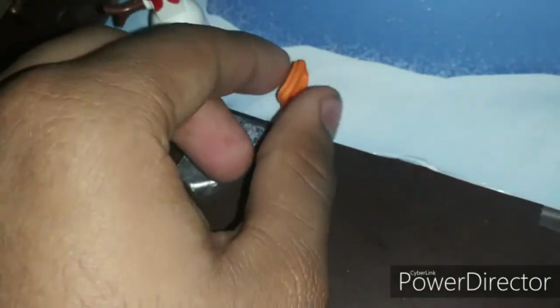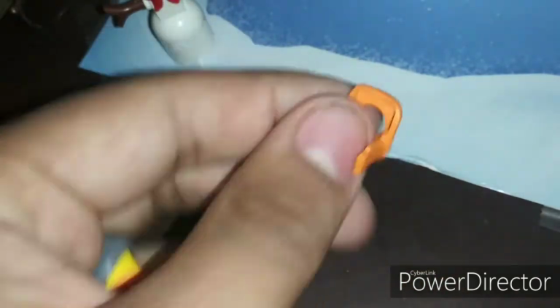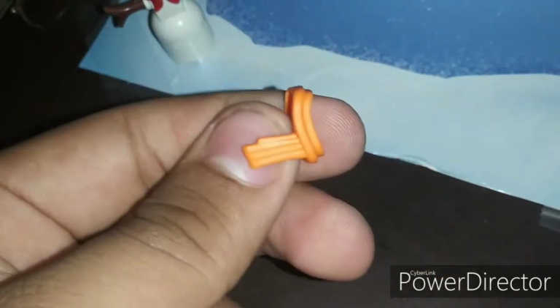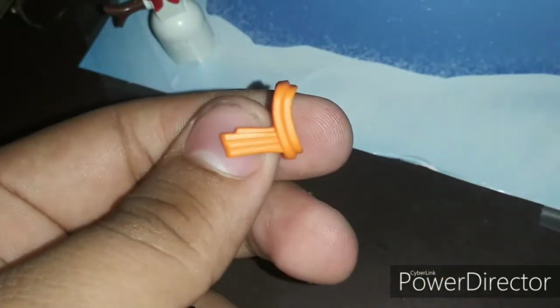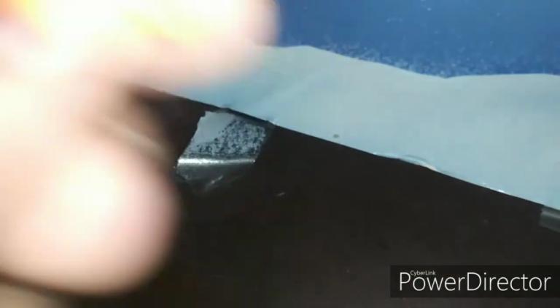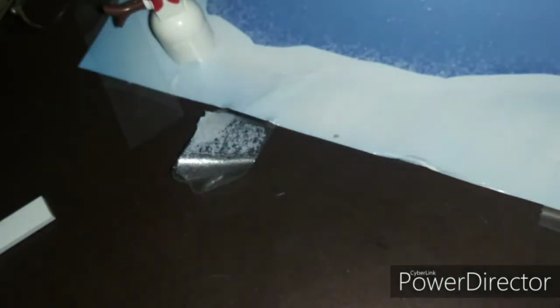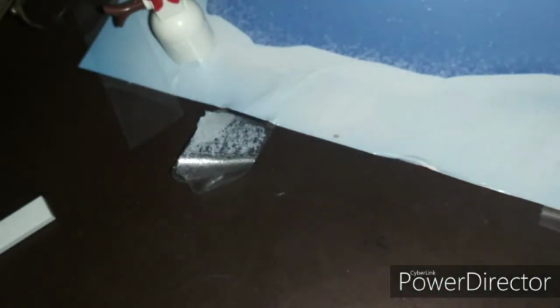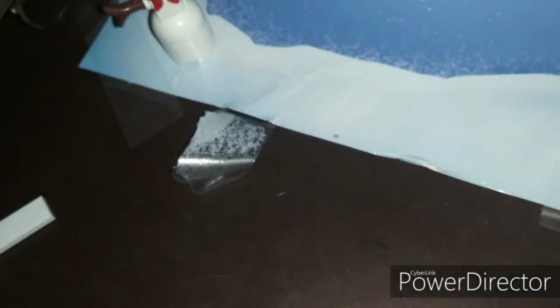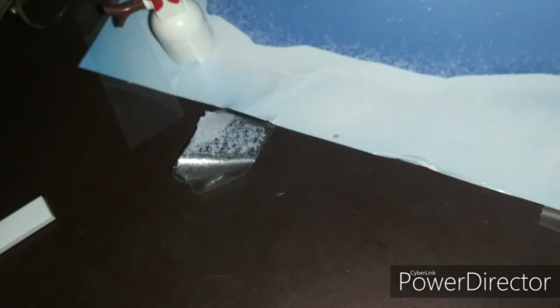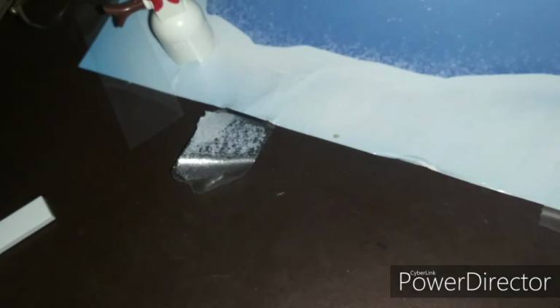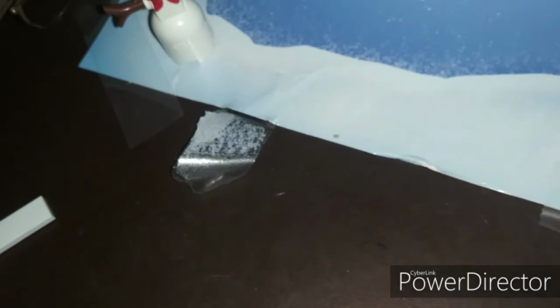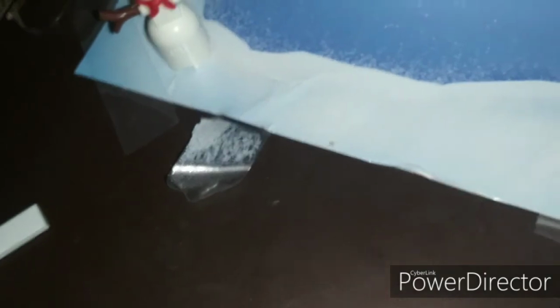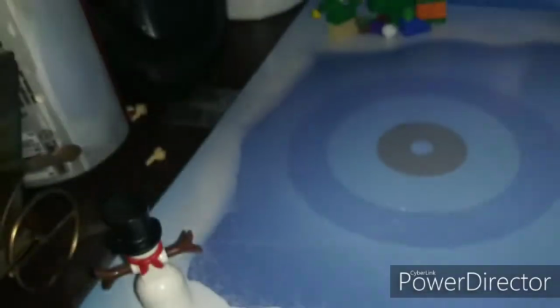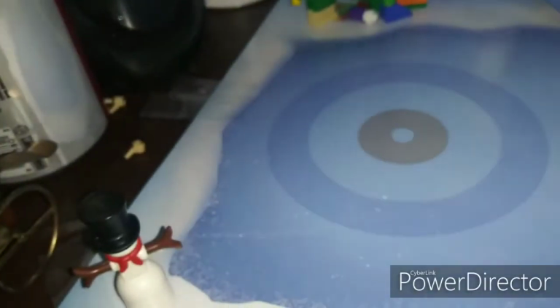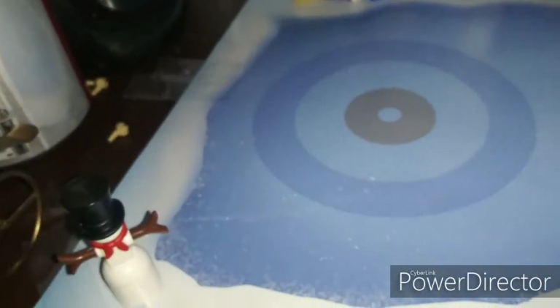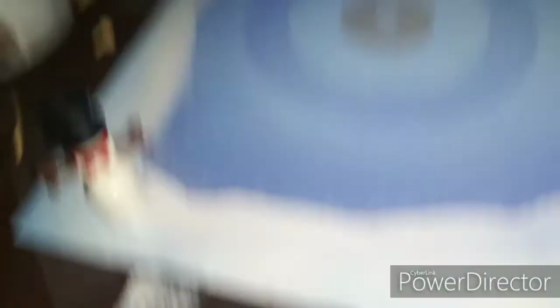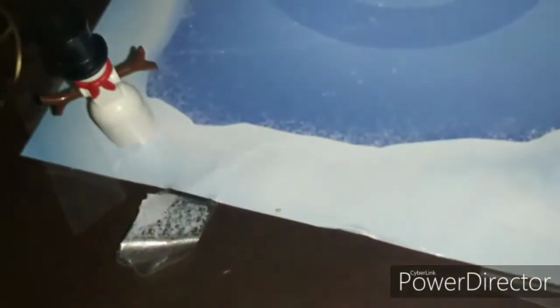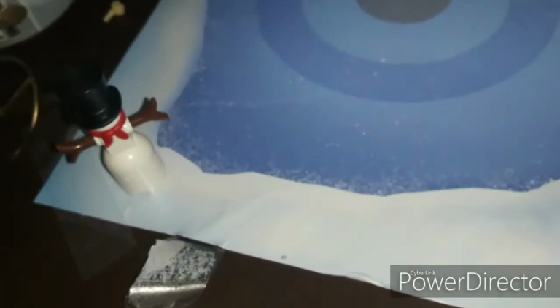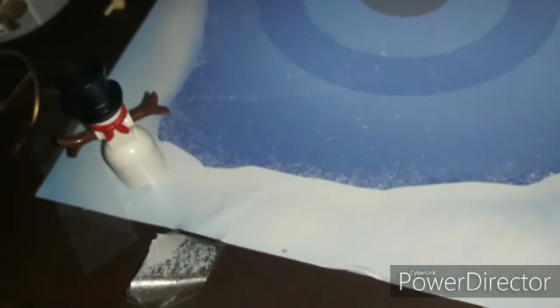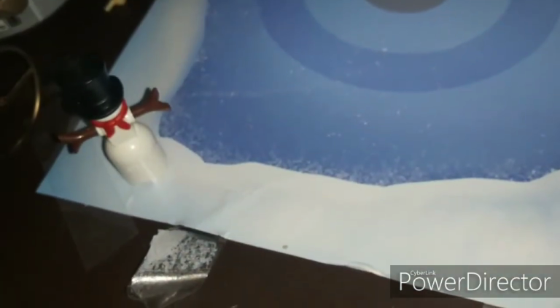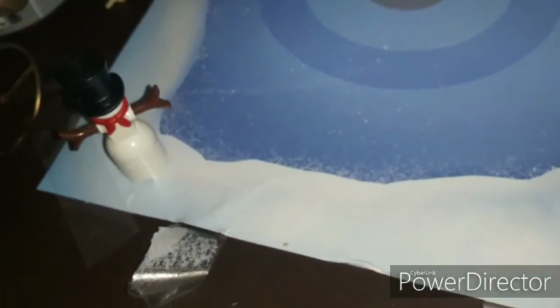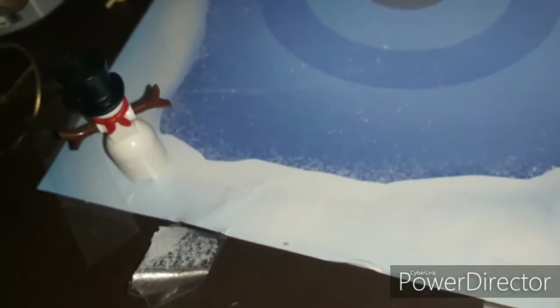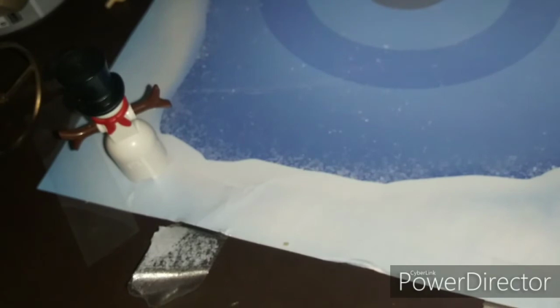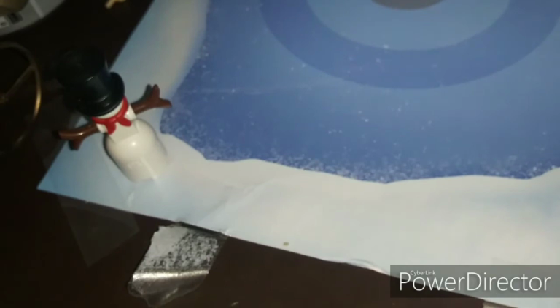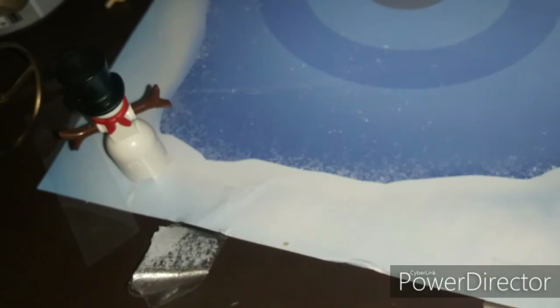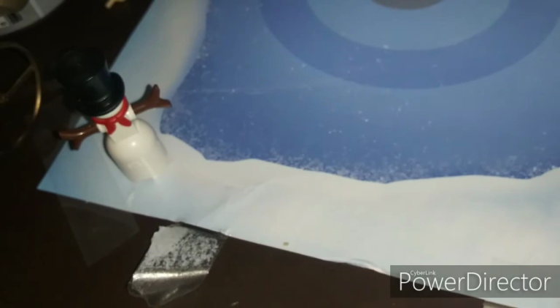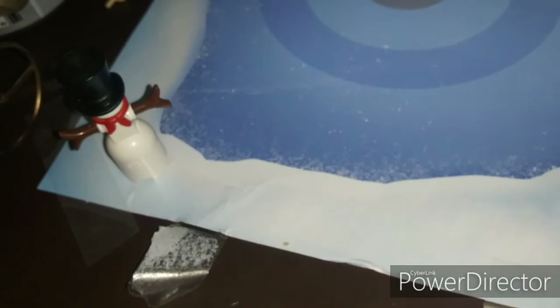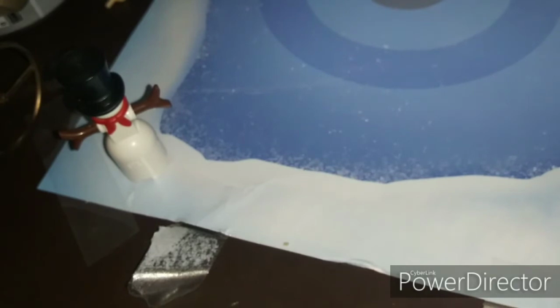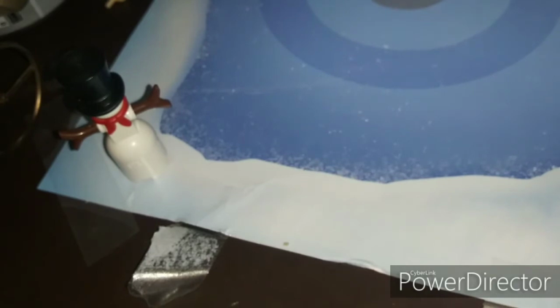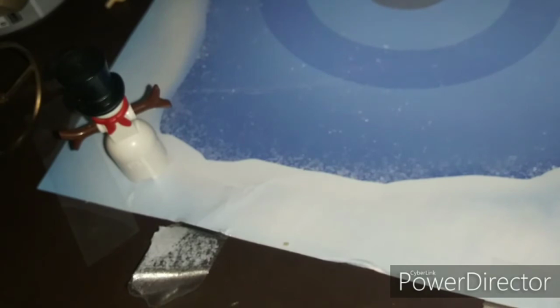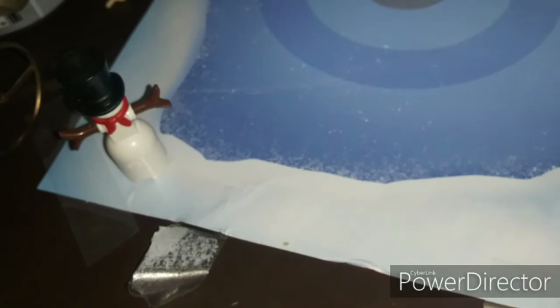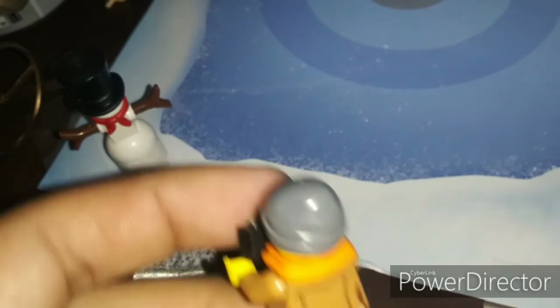And there's an extra piece right here, so I'll just put this right here. And I'll pose her to make her take a picture of the snowman.